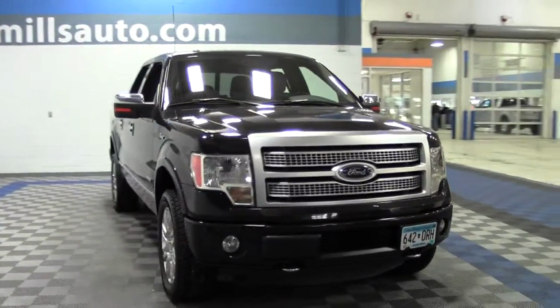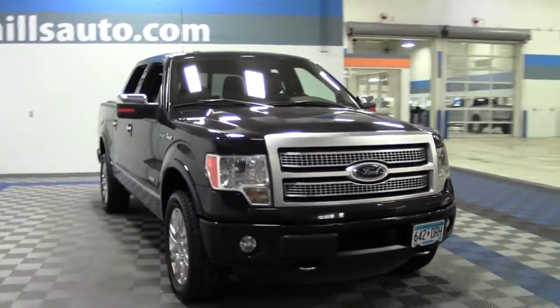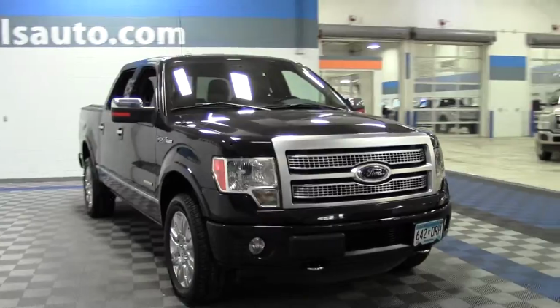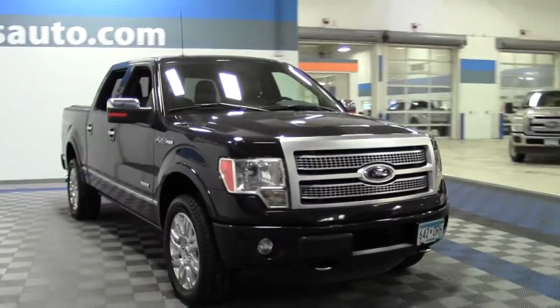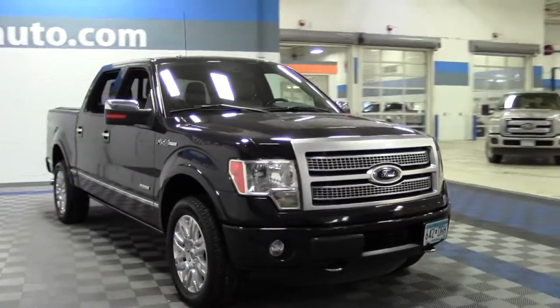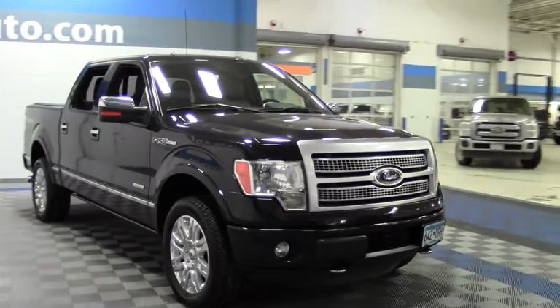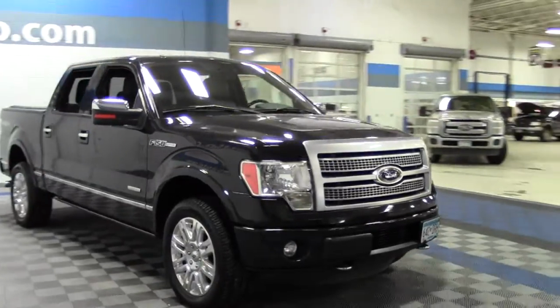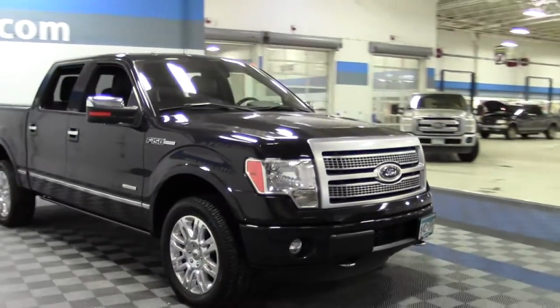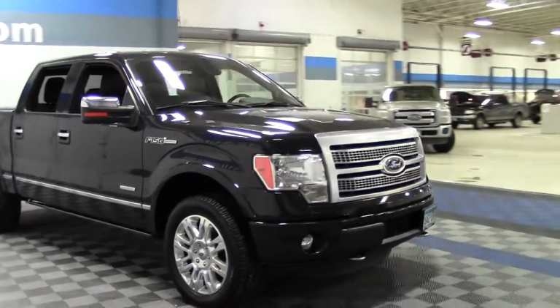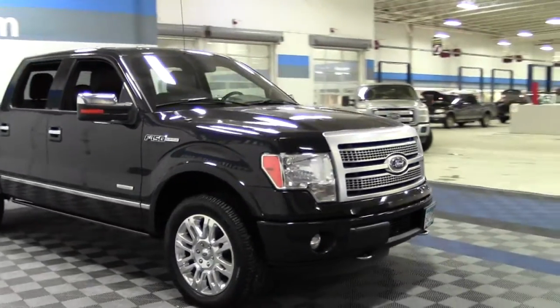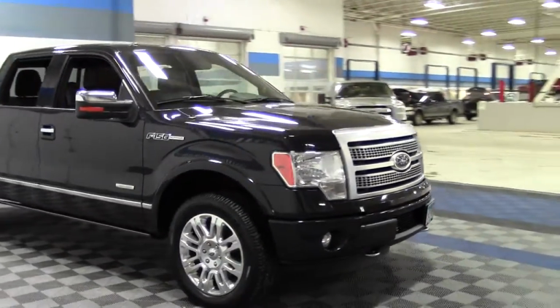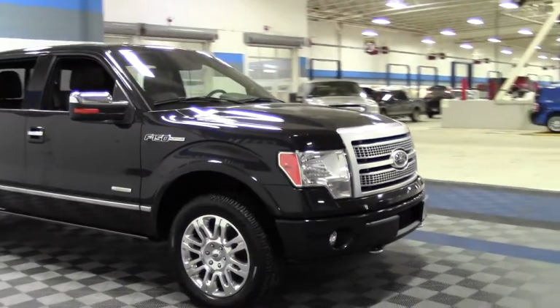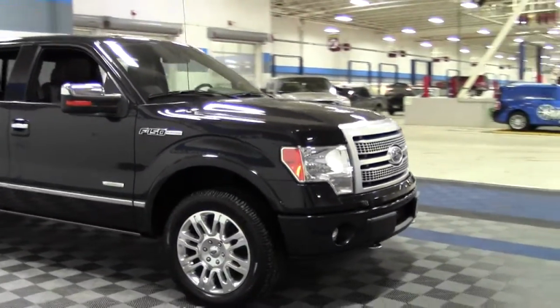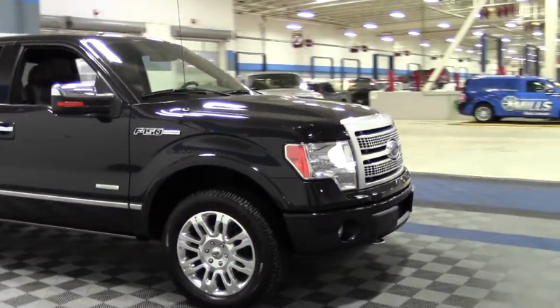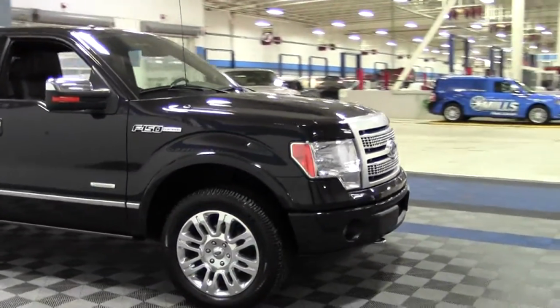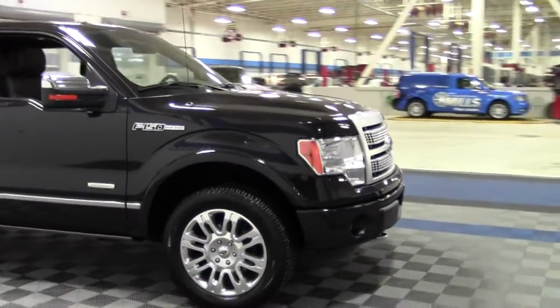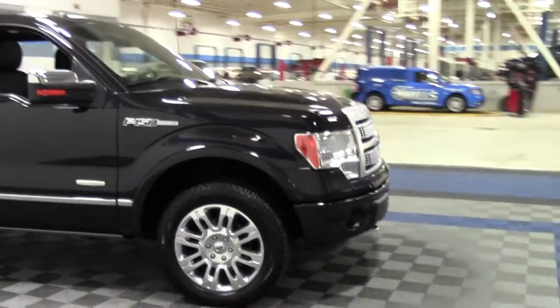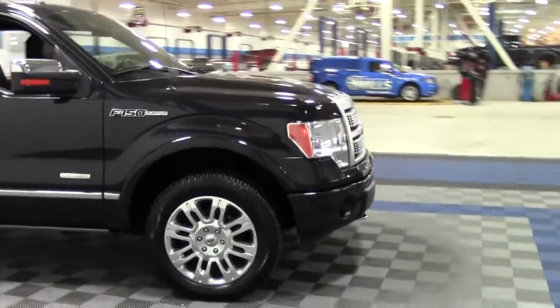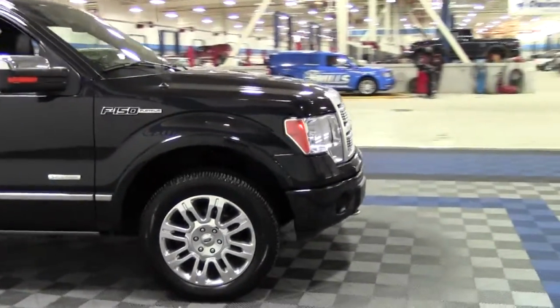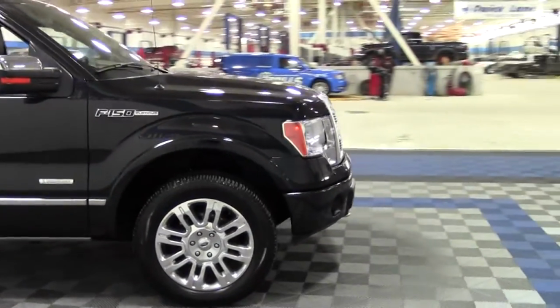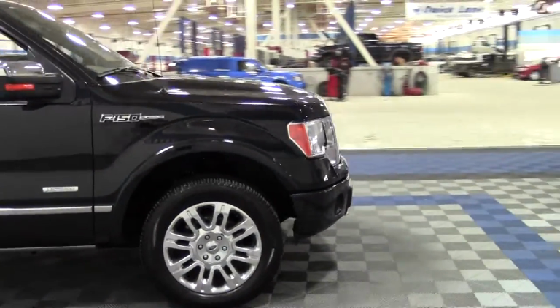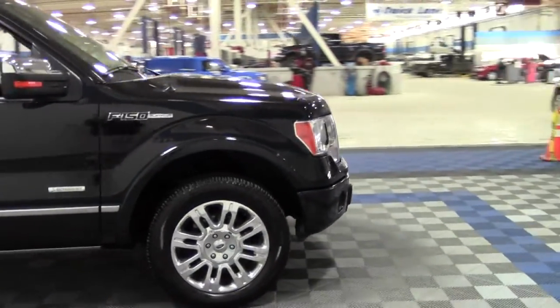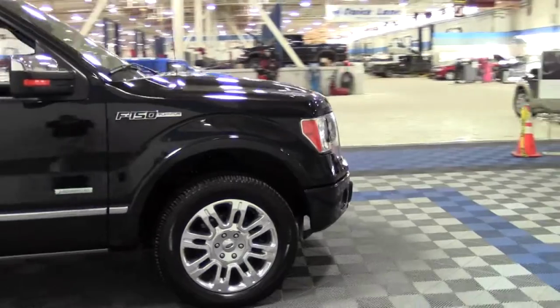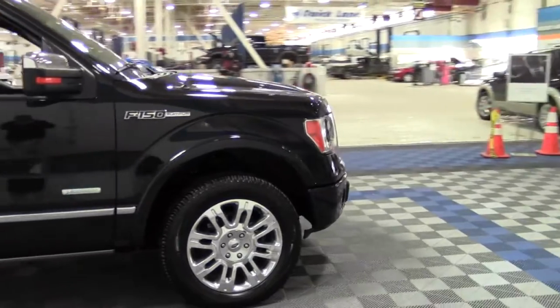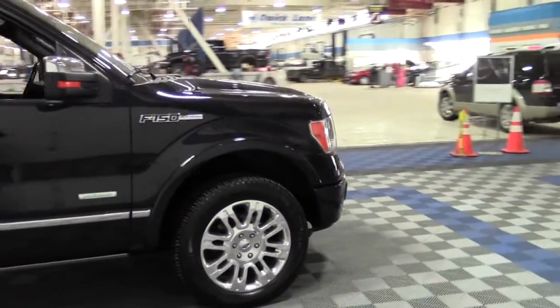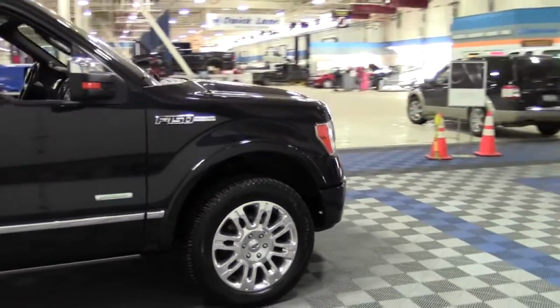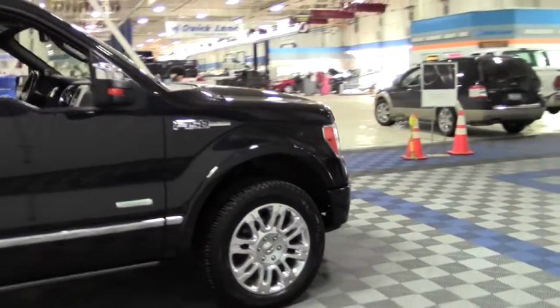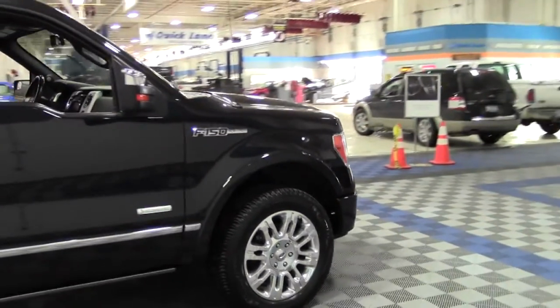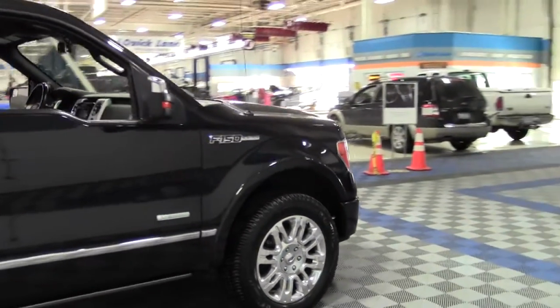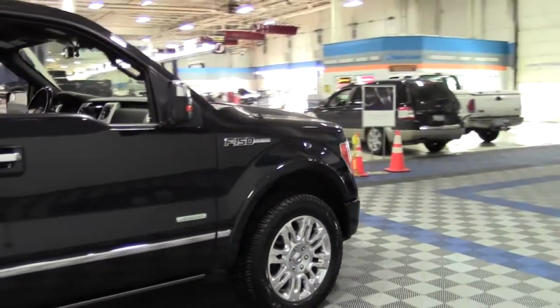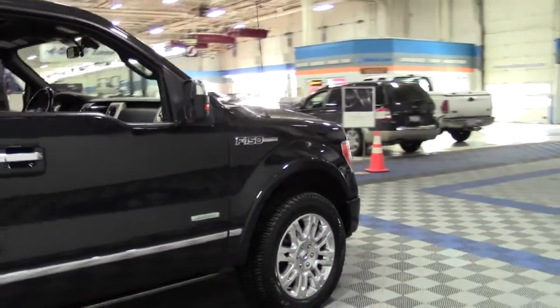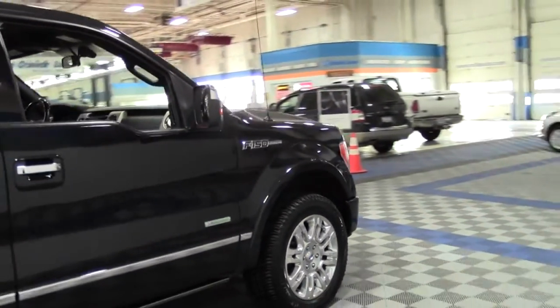Powered by a turbocharged 3.5 liter V6 rated at 21 mpg highway, 6-speed automatic transmission, 4-wheel drive.